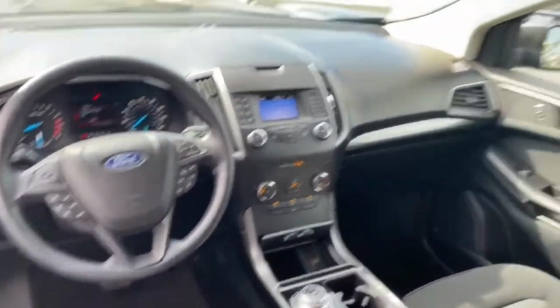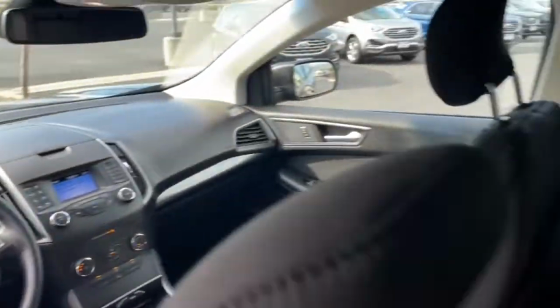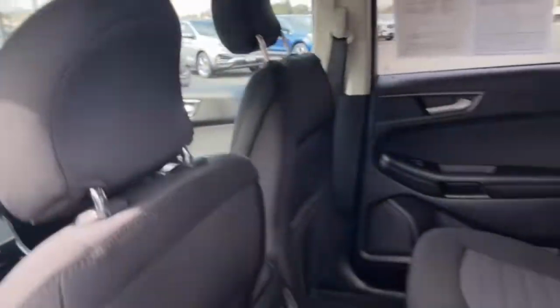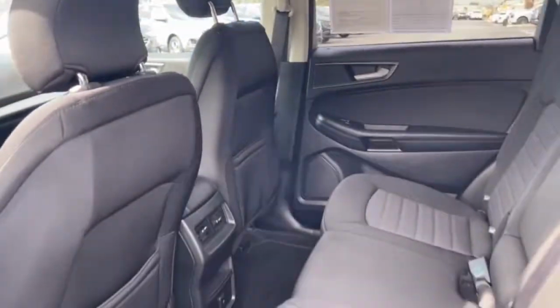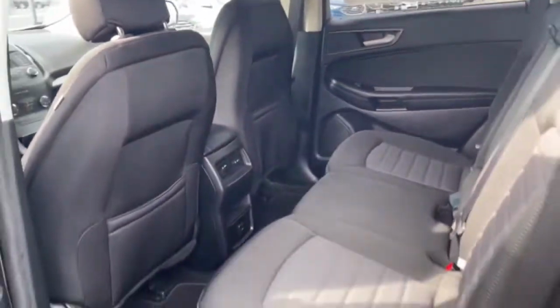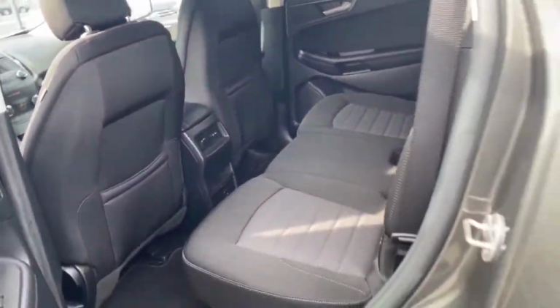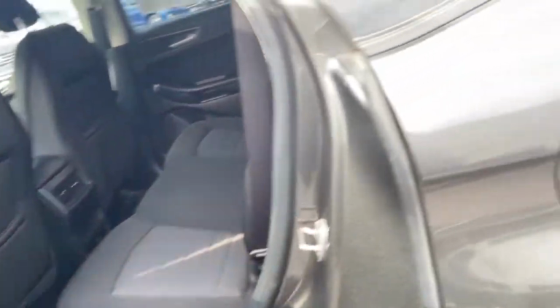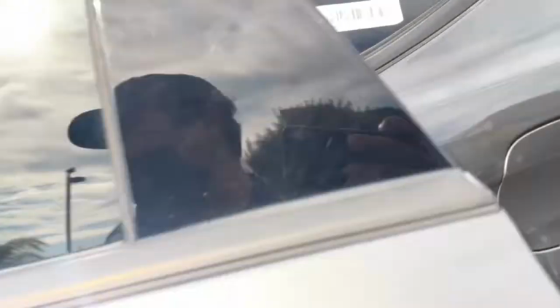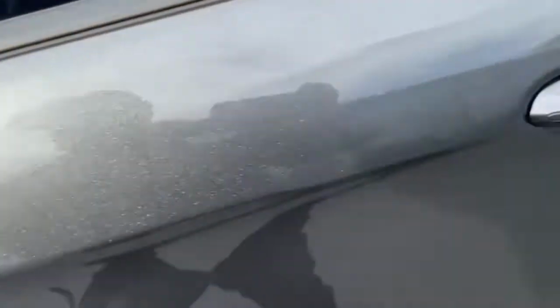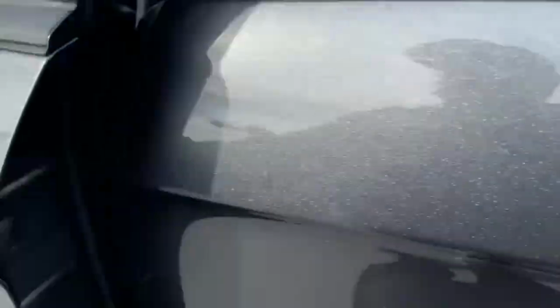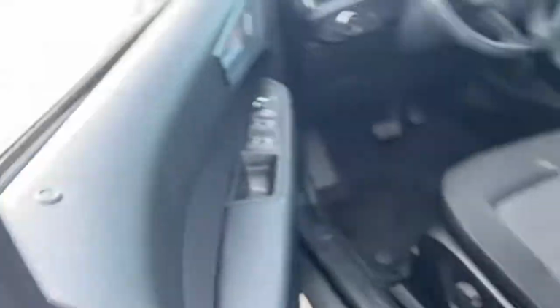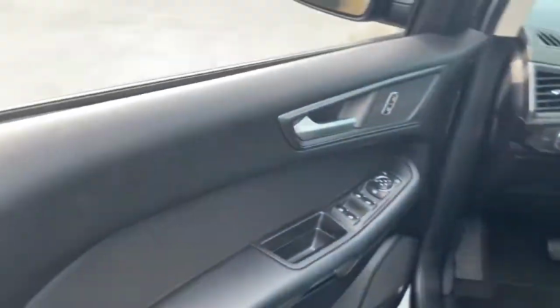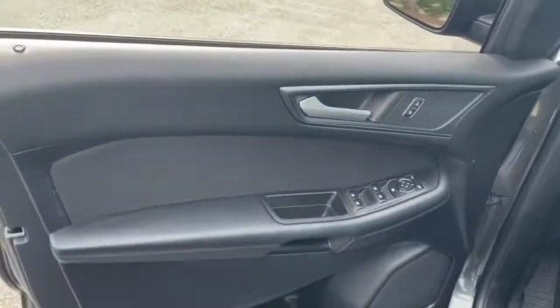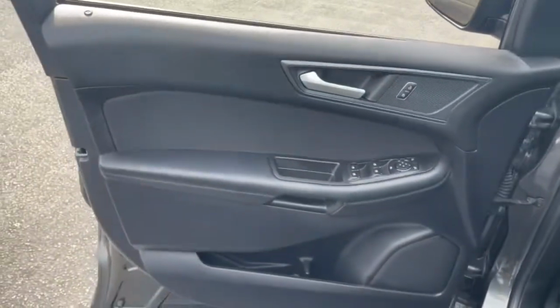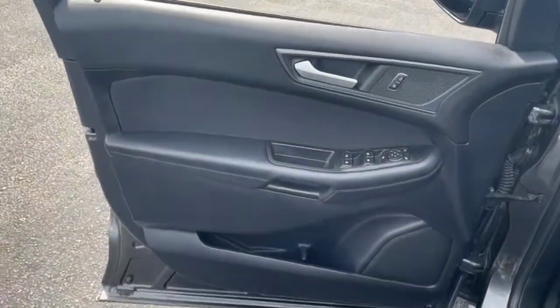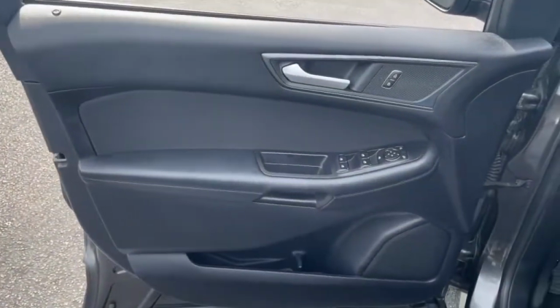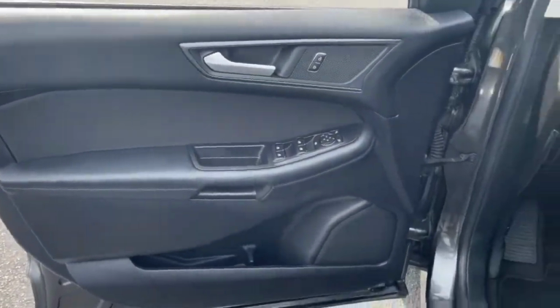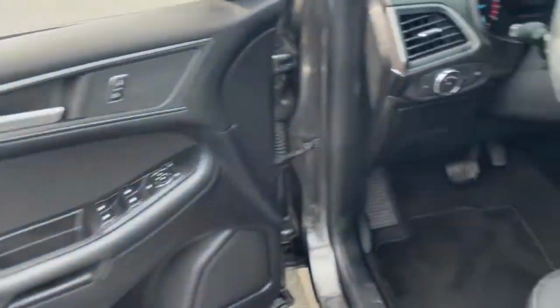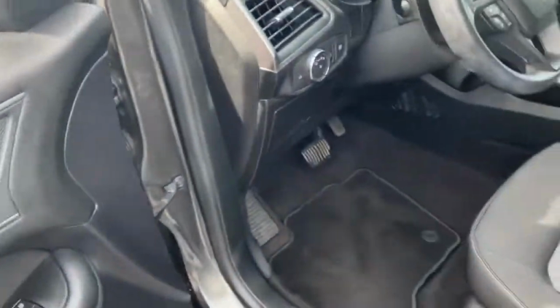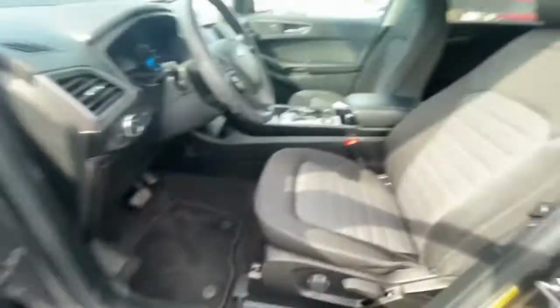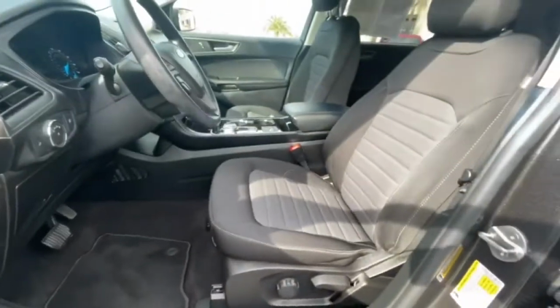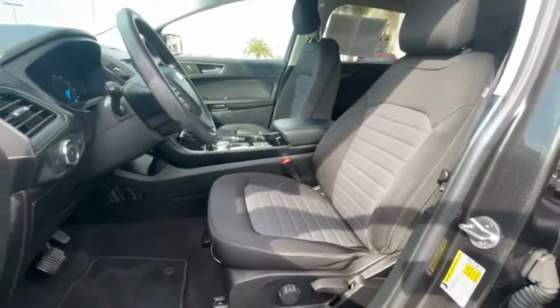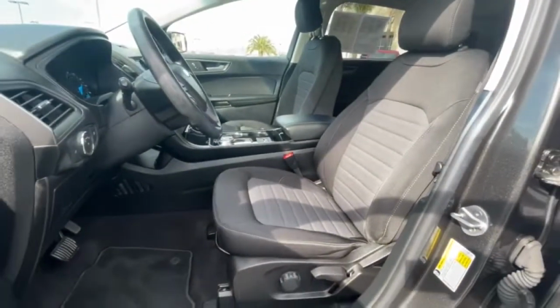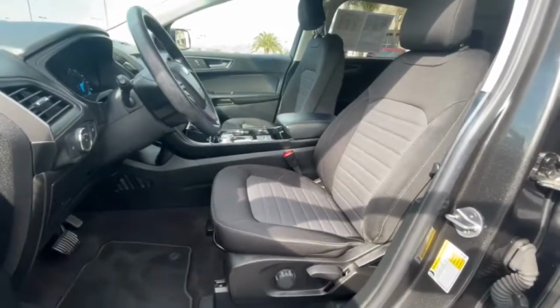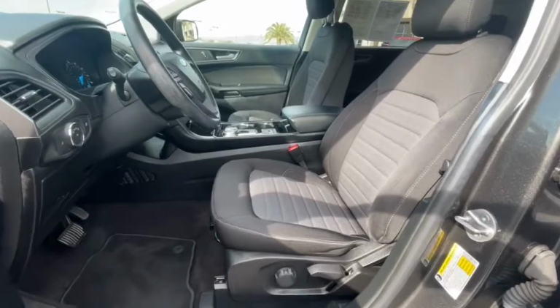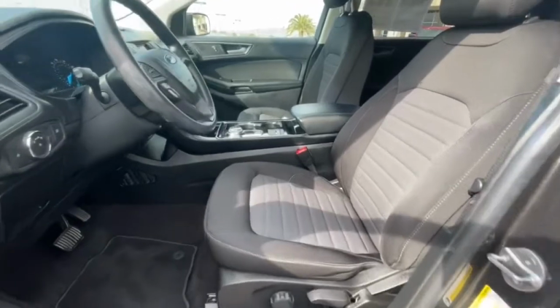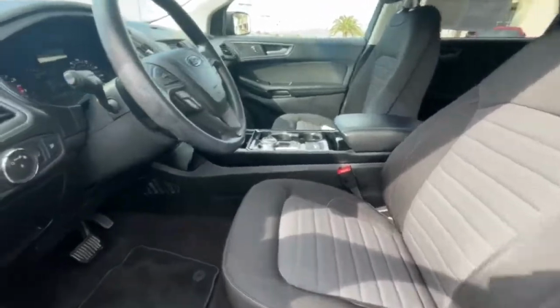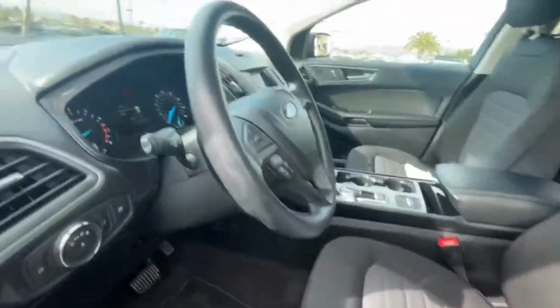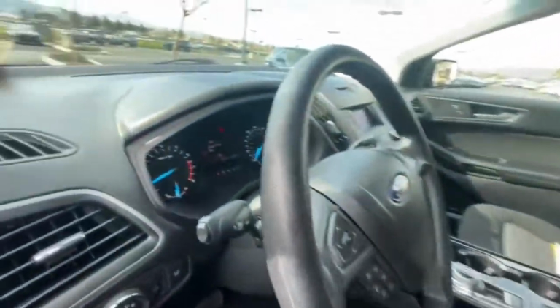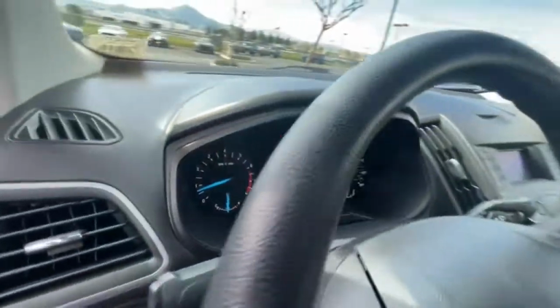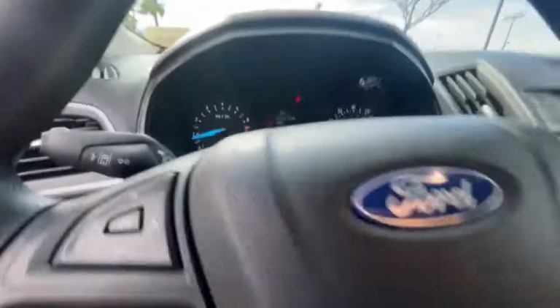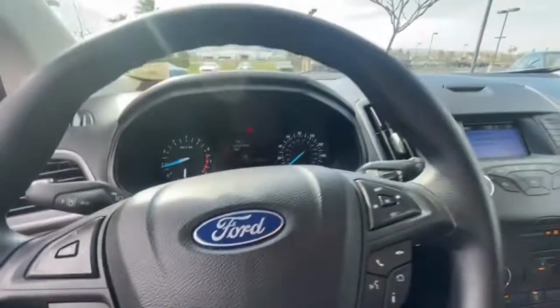Life is short. Make the most of it. Get into this smart, sophisticated Edge and make every drive count. Our team will give you an outstanding test drive experience. Stop in today.